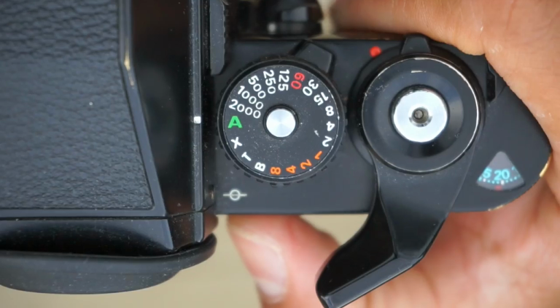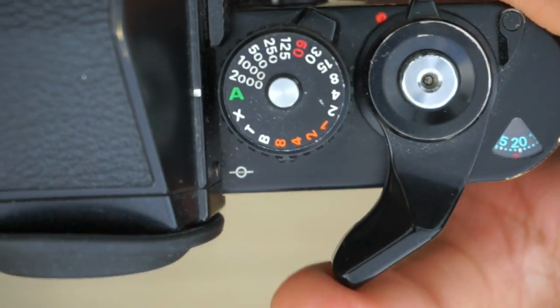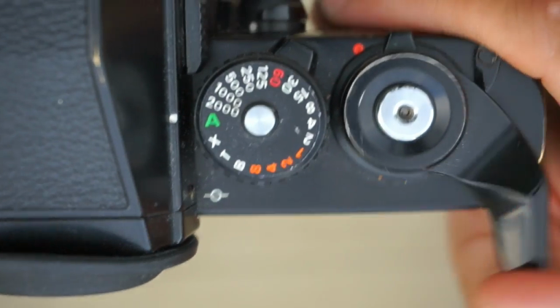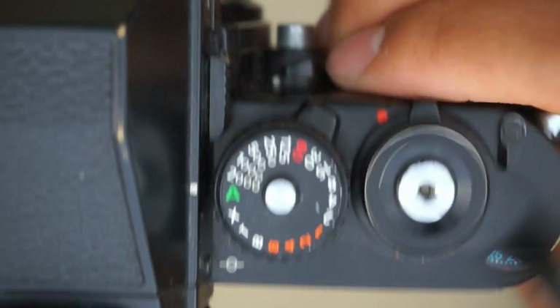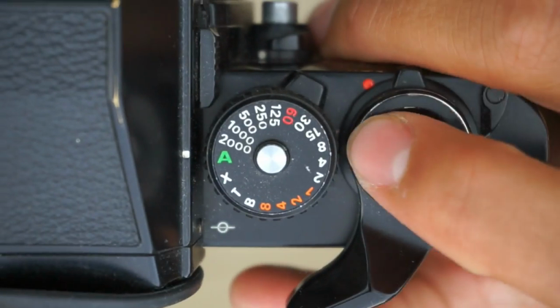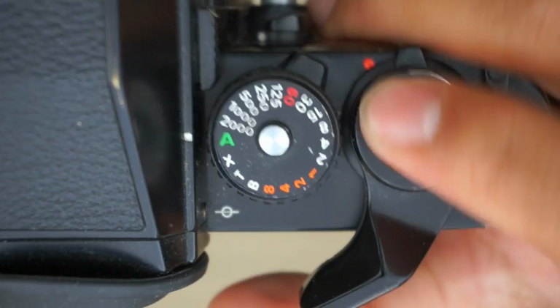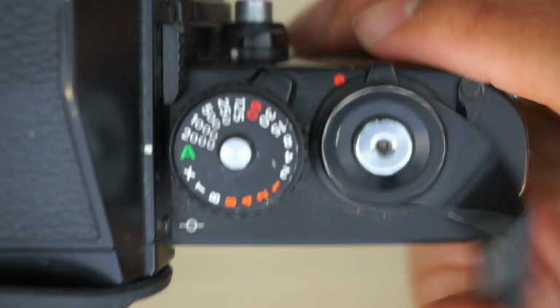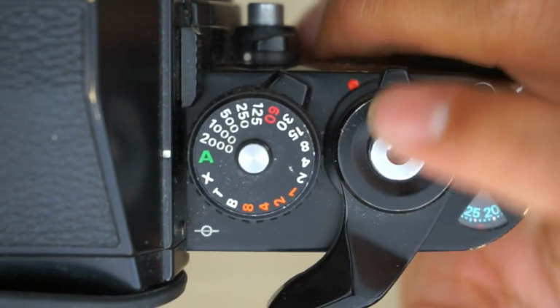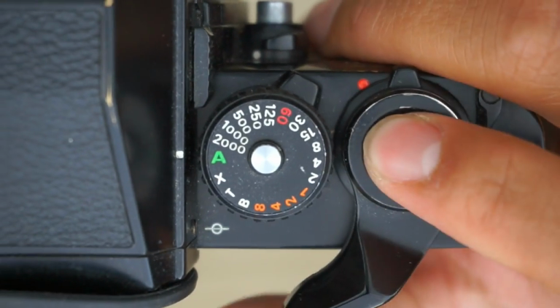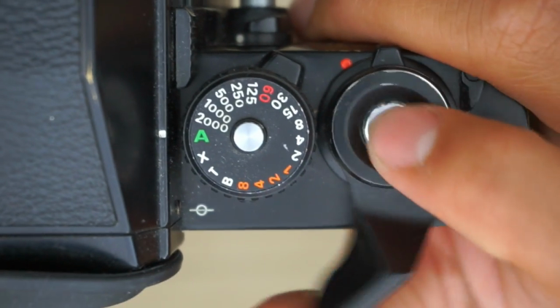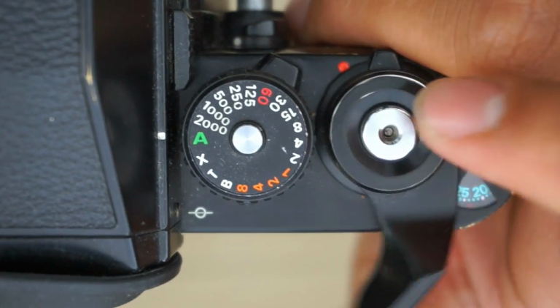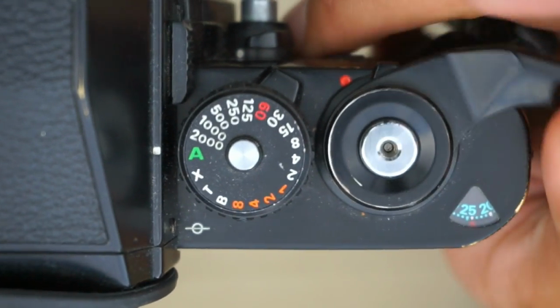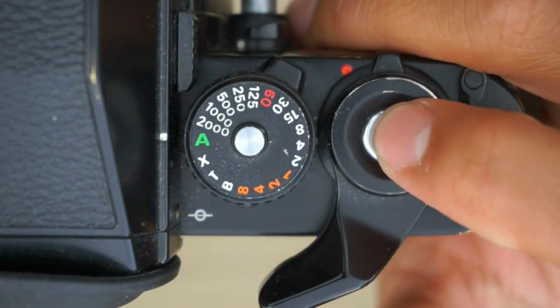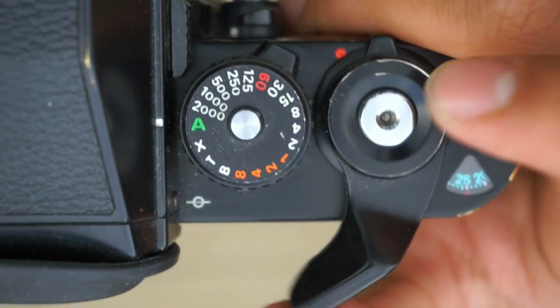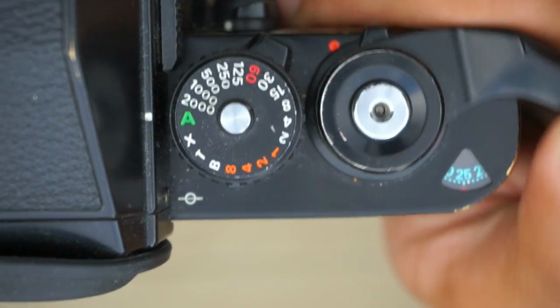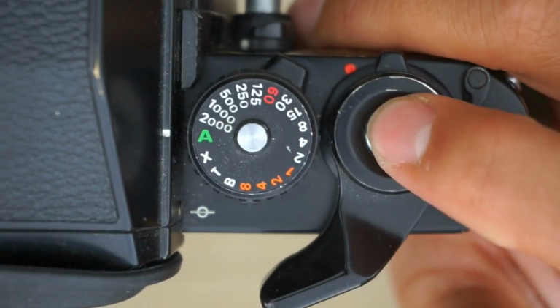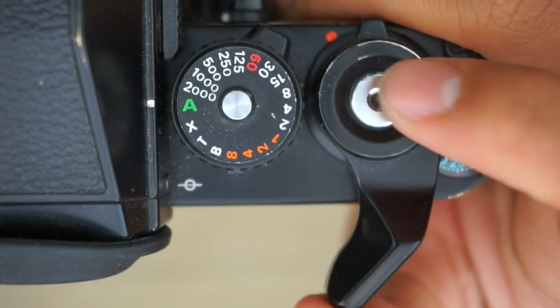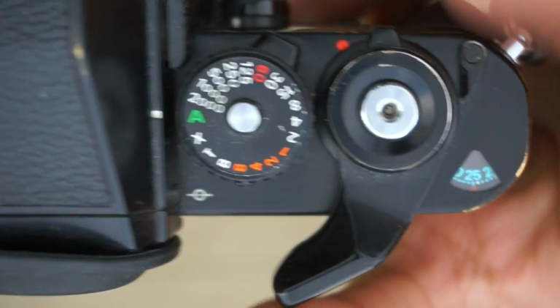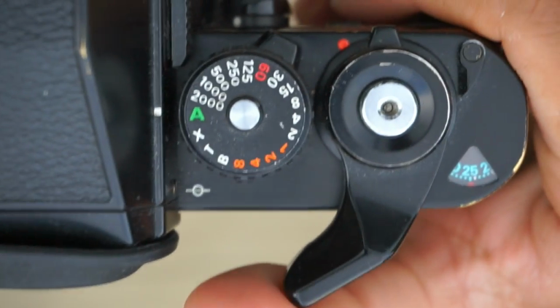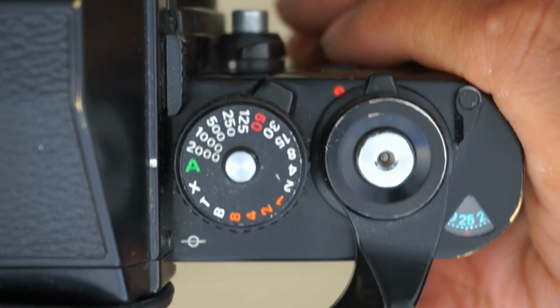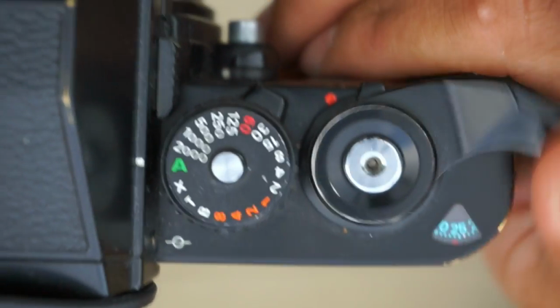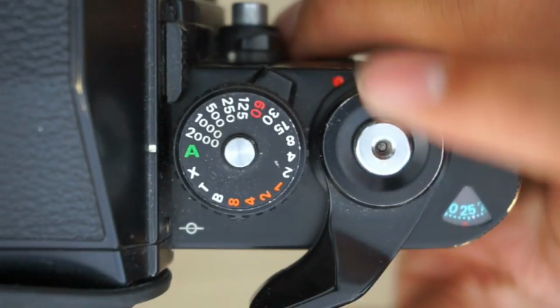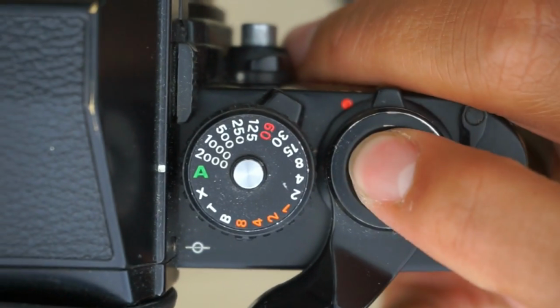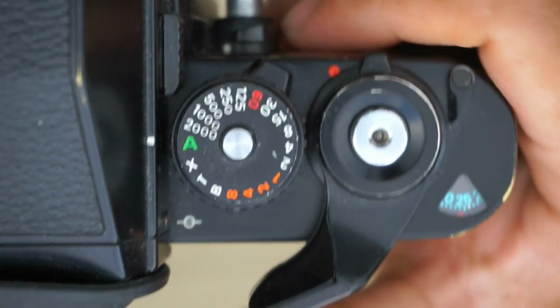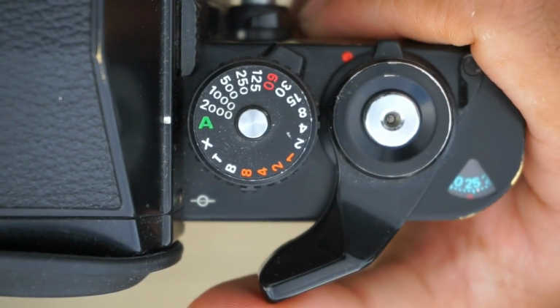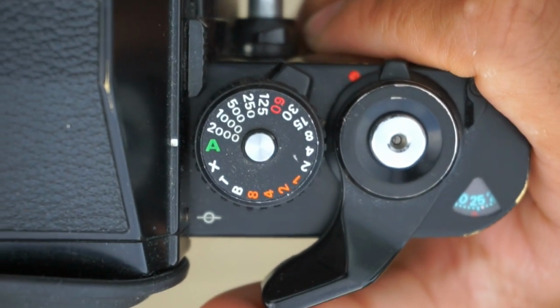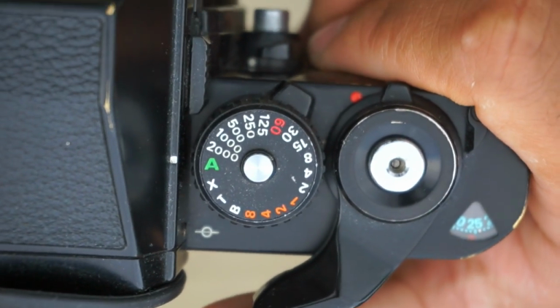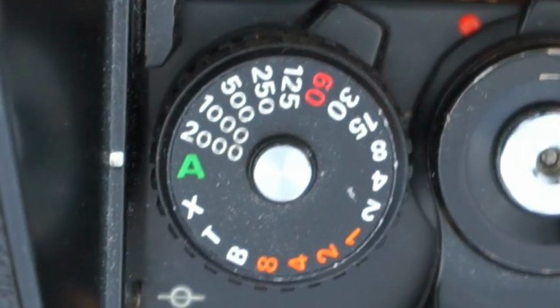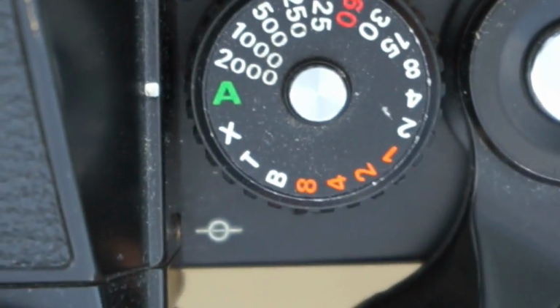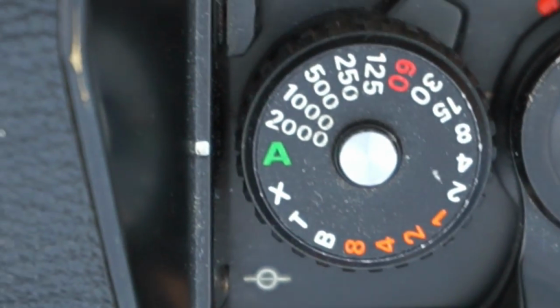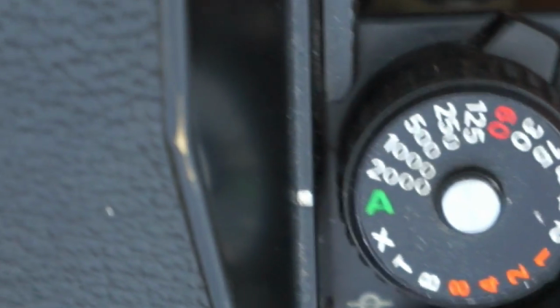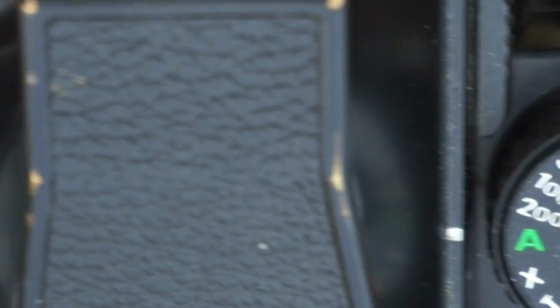The F3 features an 11-ball-bearing film advance lever that is smoother than any other camera advance I've ever felt. The shutter speed dial sits in all black, ranging from bulb all the way up to 1/2000th of a second. It also has an aperture priority option as well.